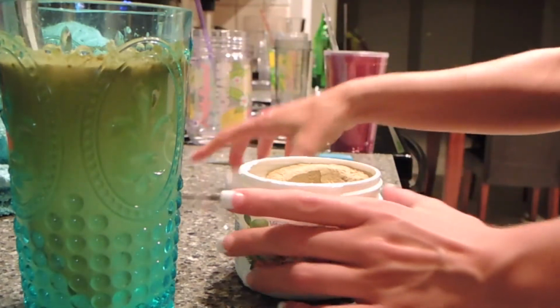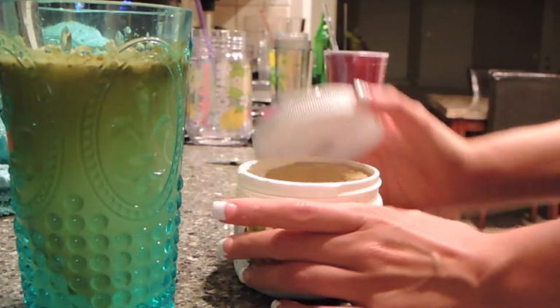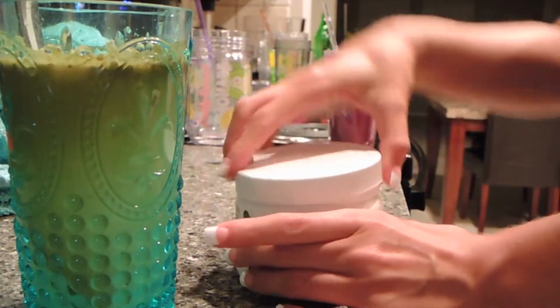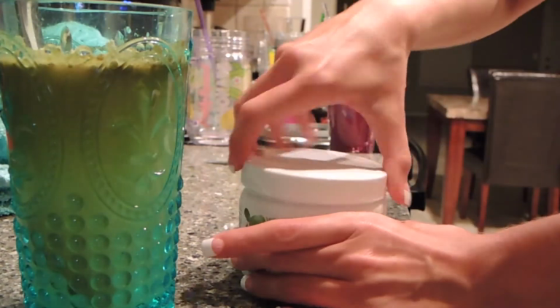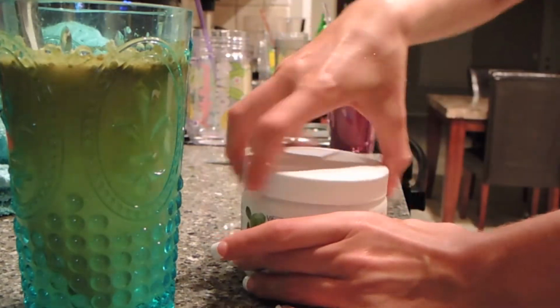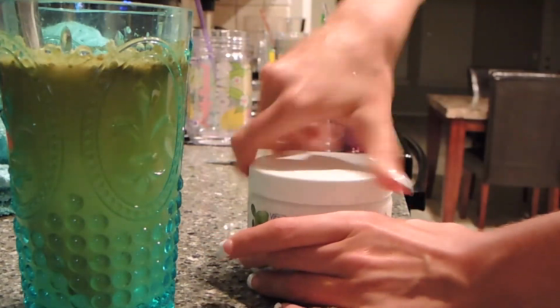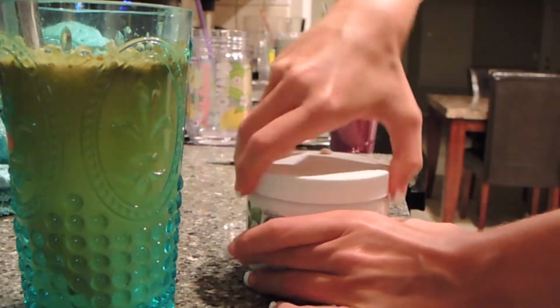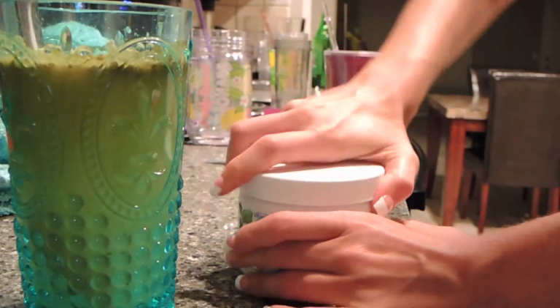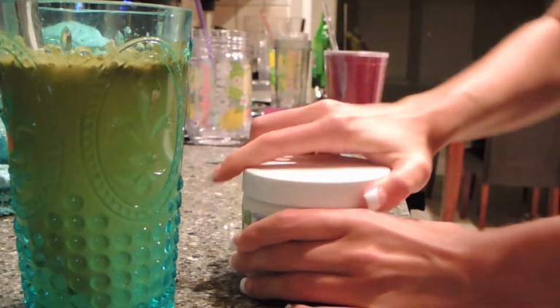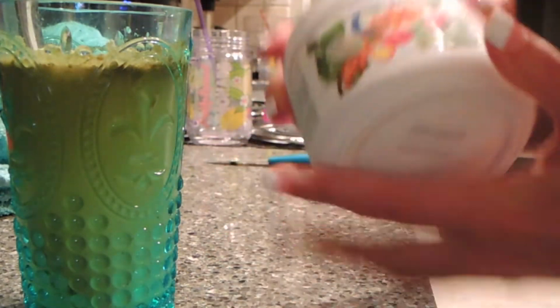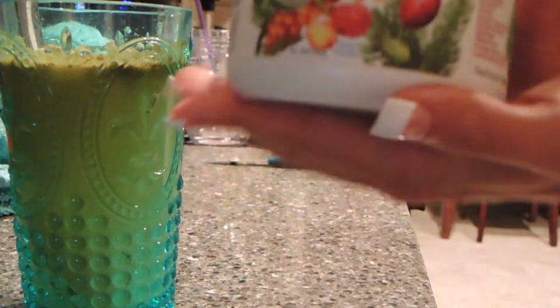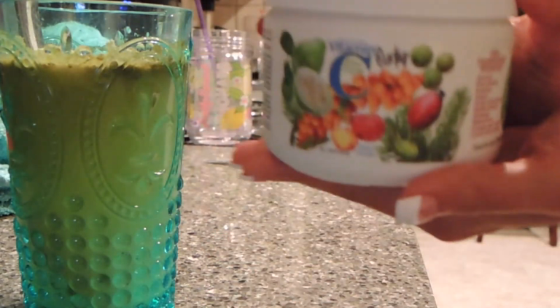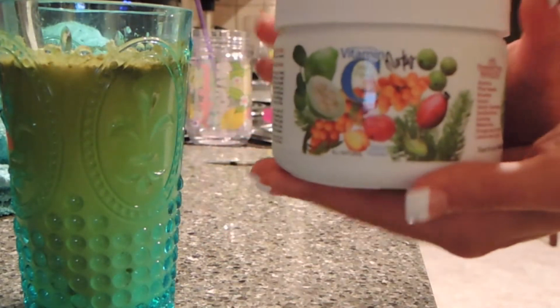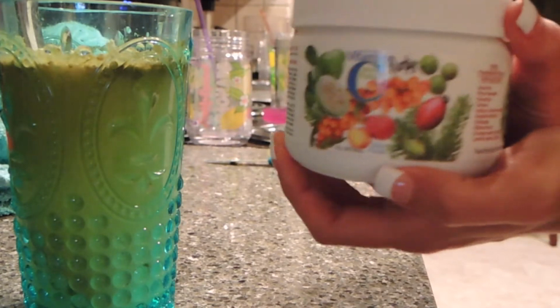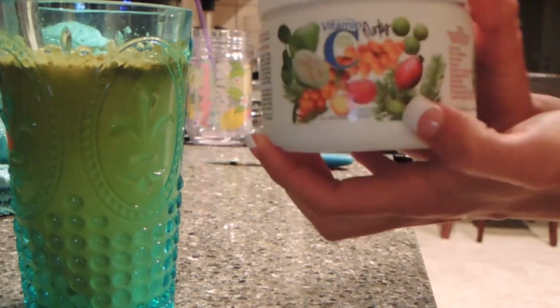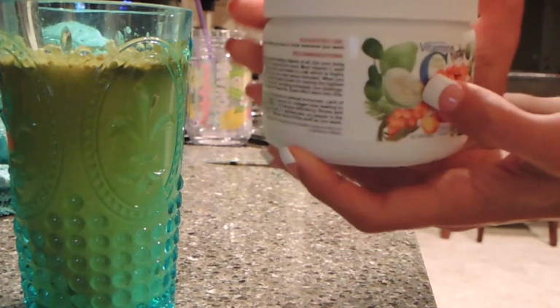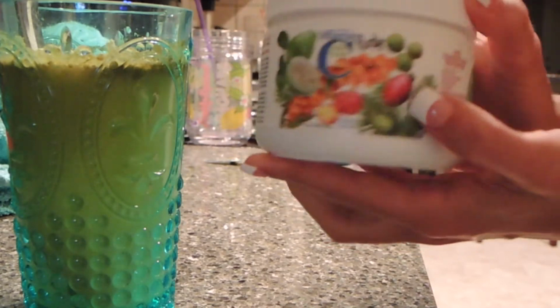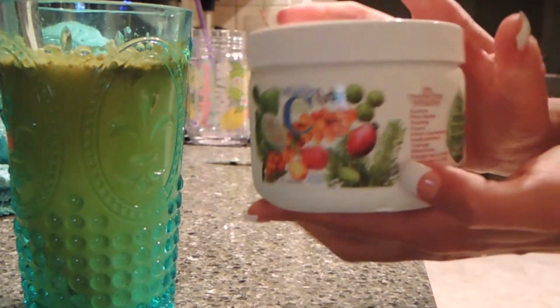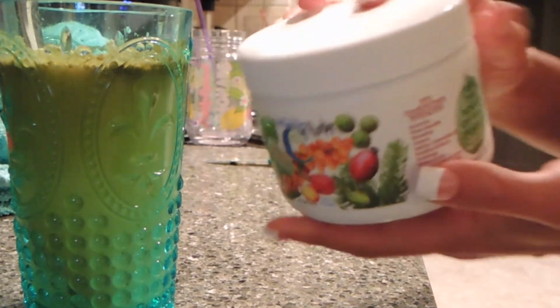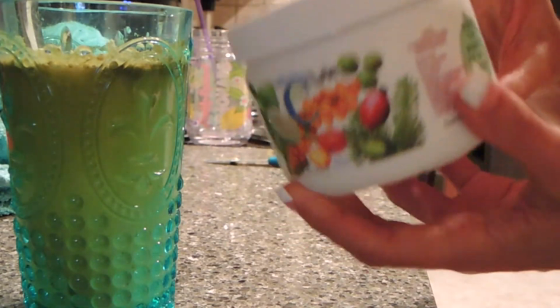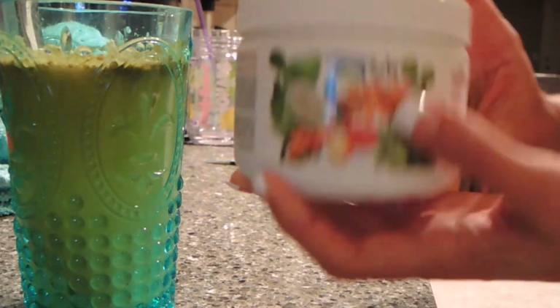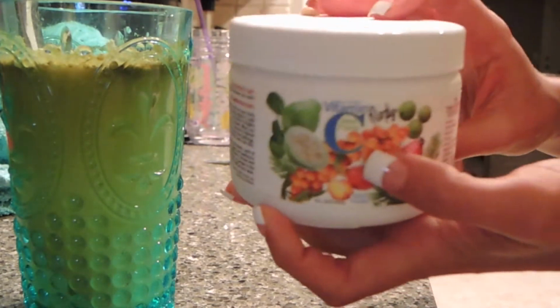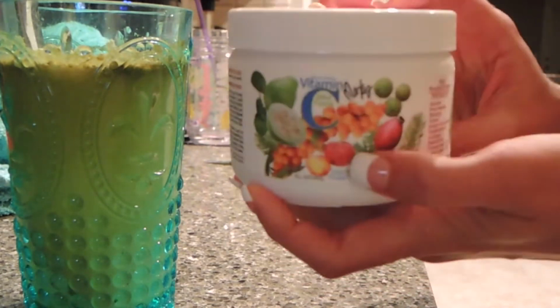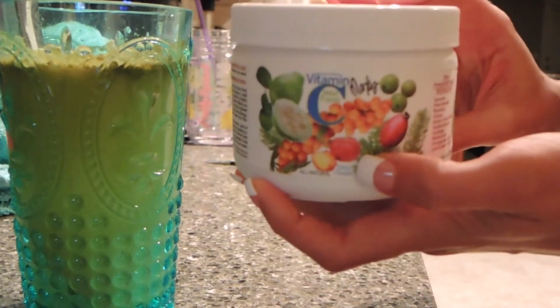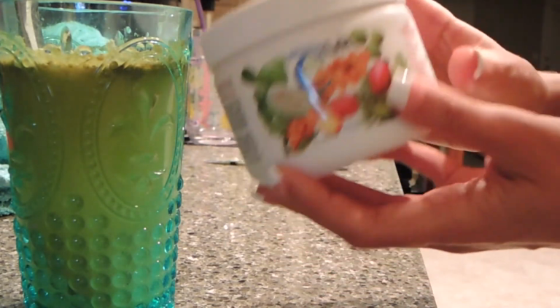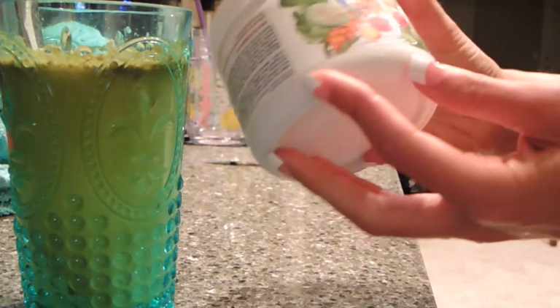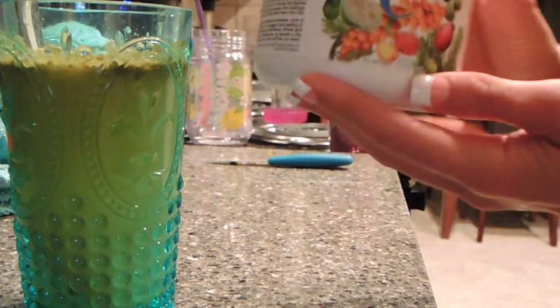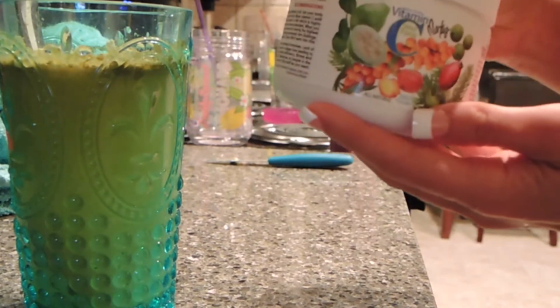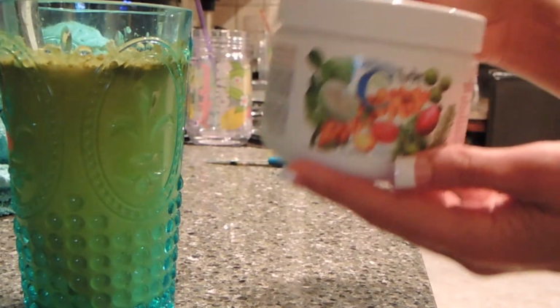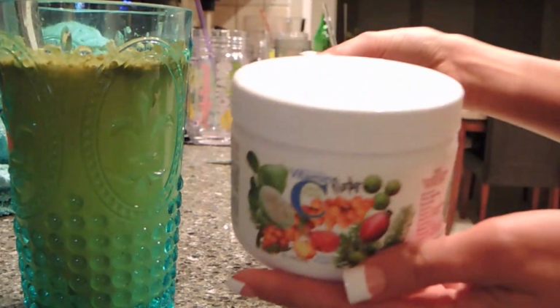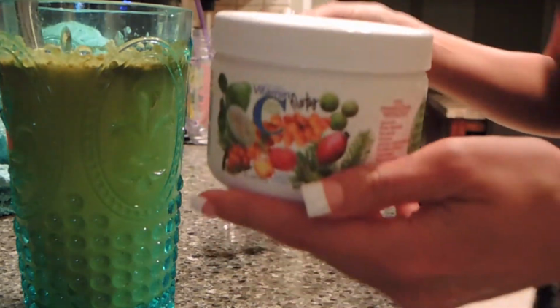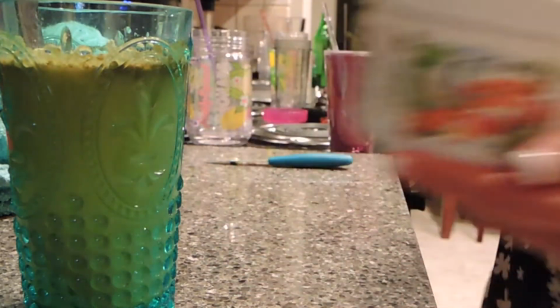It tastes really good, and this is loaded. Who doesn't need more vitamin C? I mean, I know I do, and I love this. So this is my morning routine.